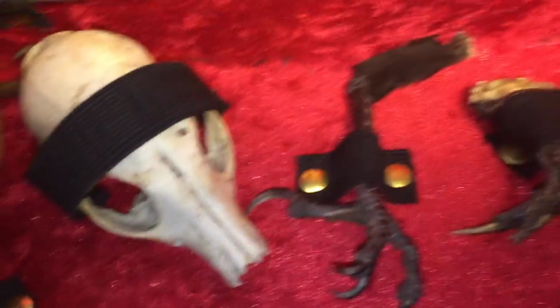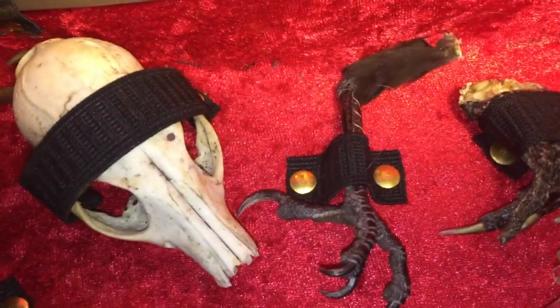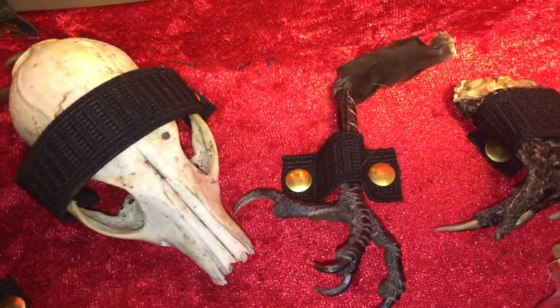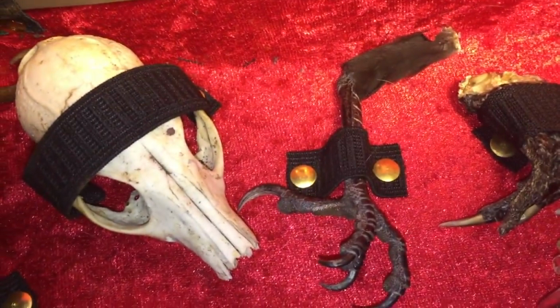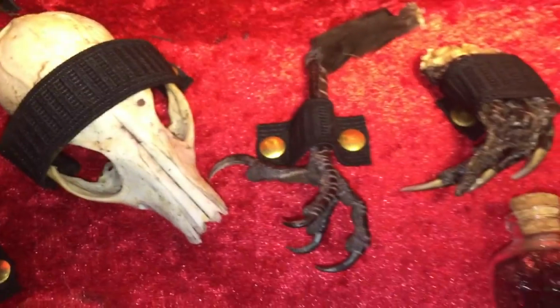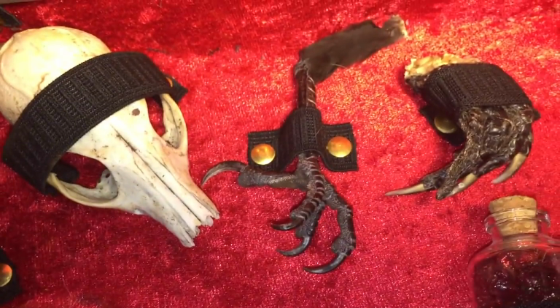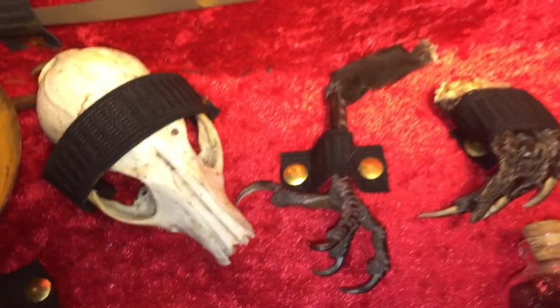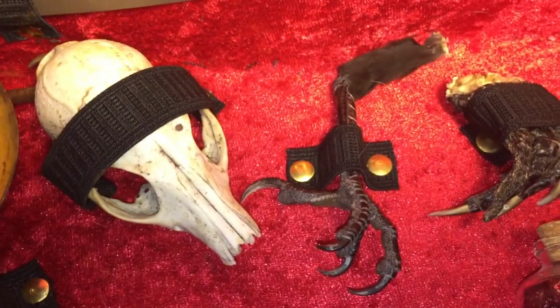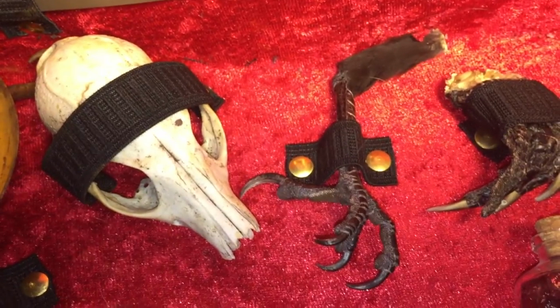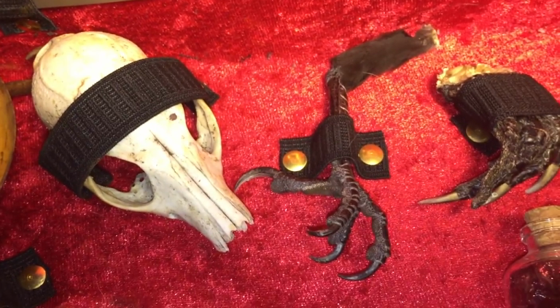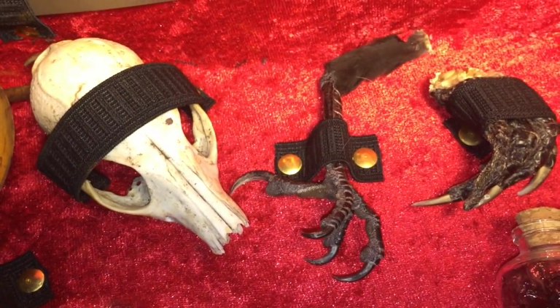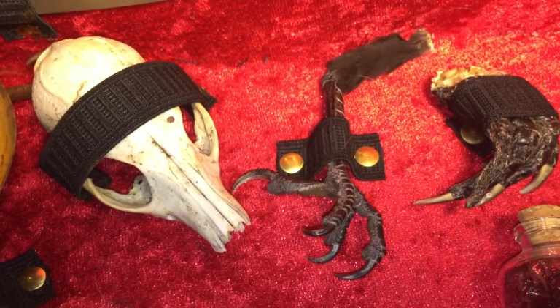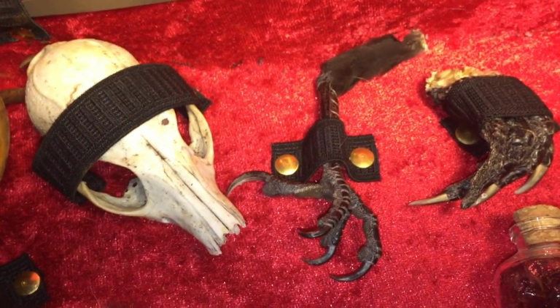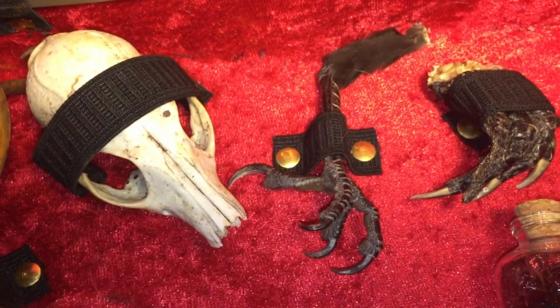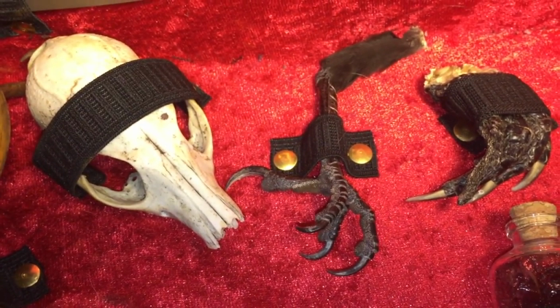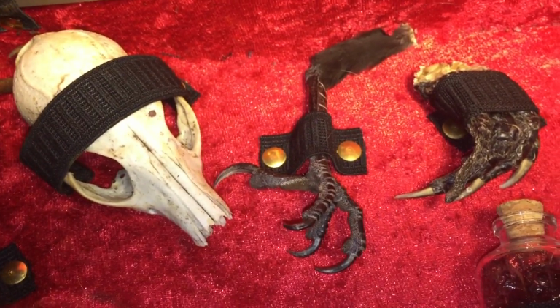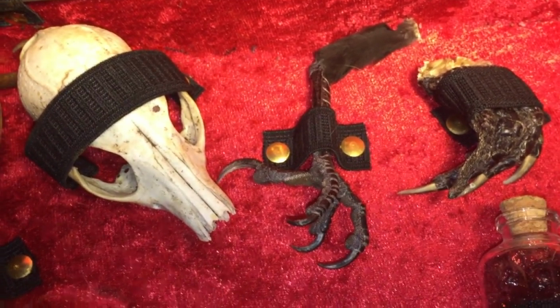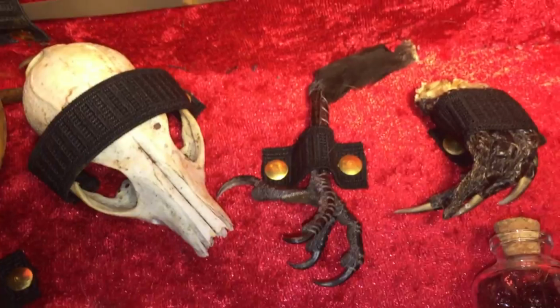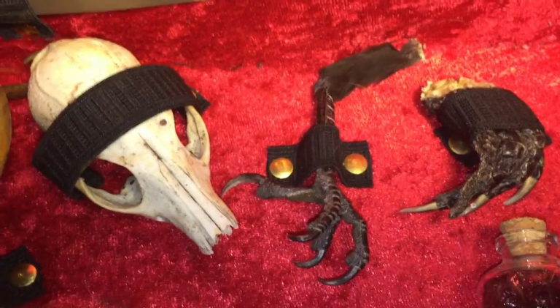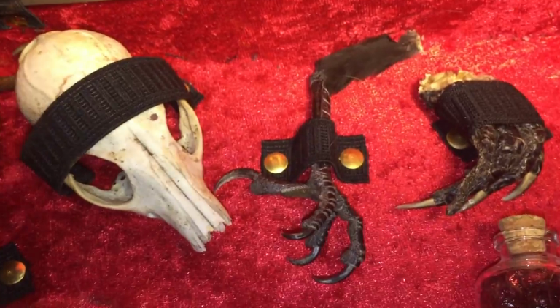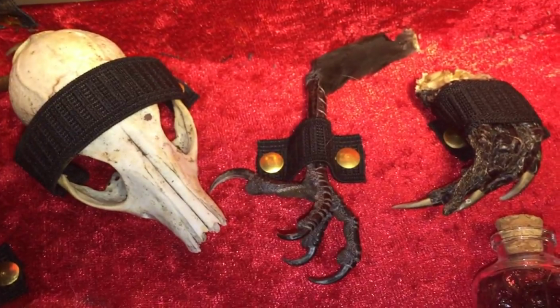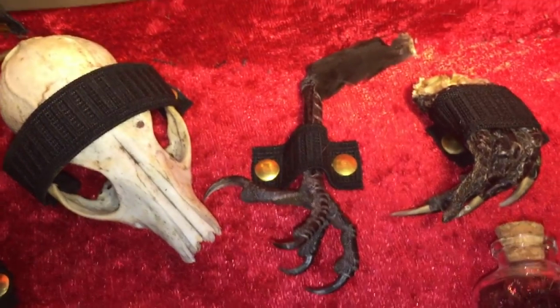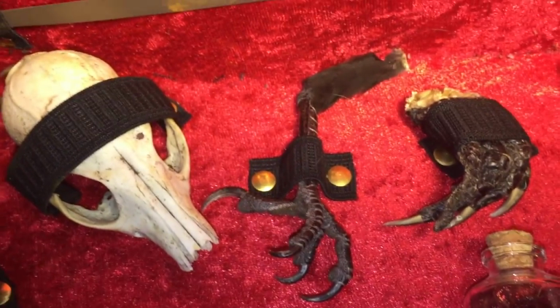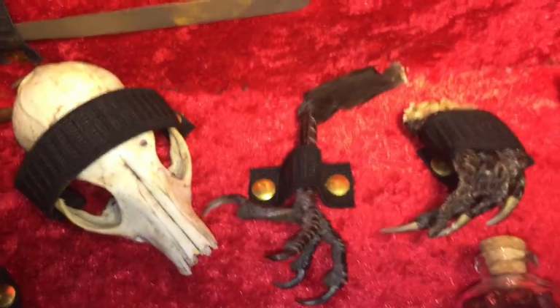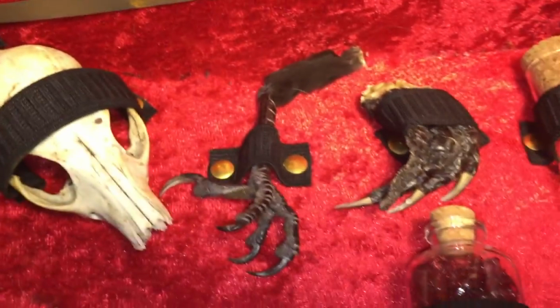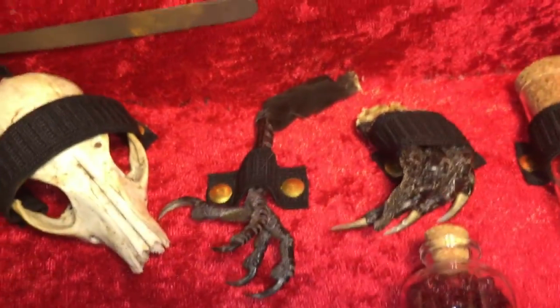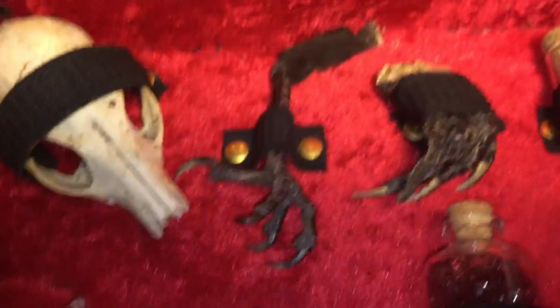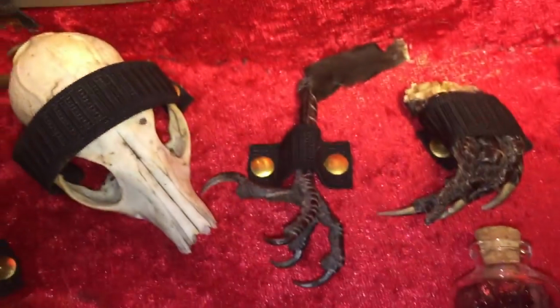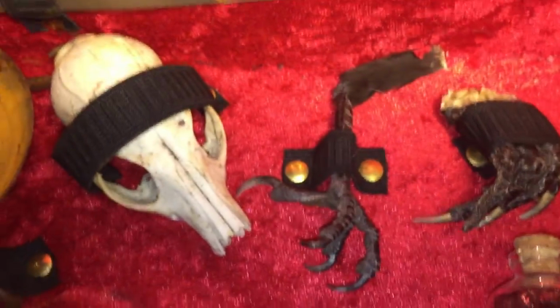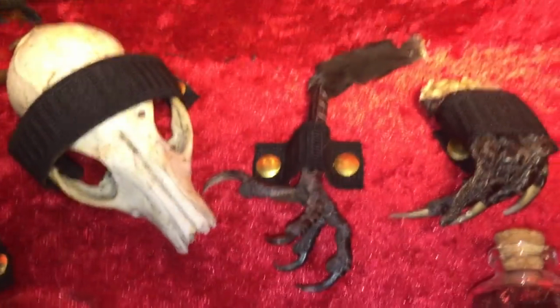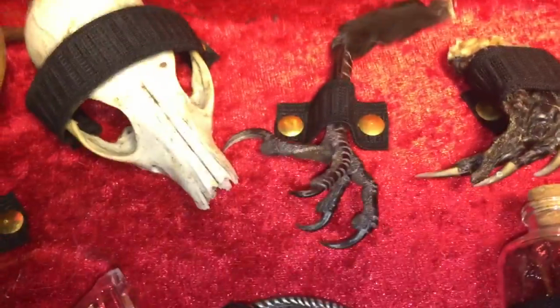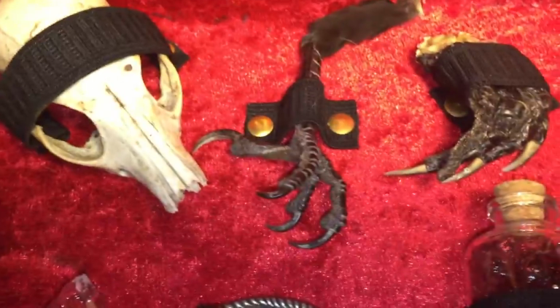That's a crow's foot. Now, crows, at least in California, are illegal to sell but legal to own. So just know that this was a gift.